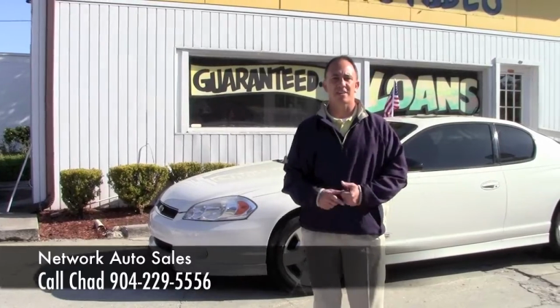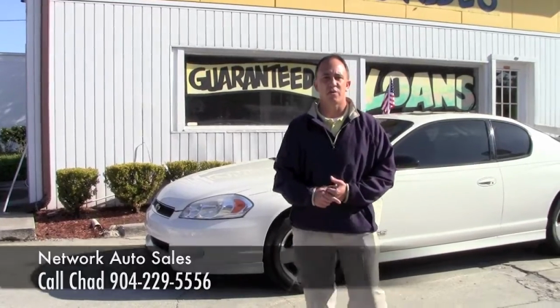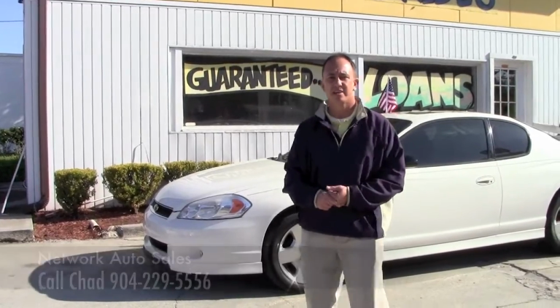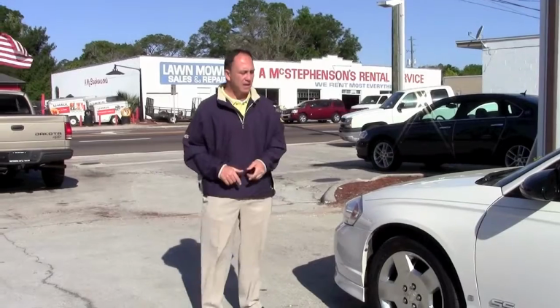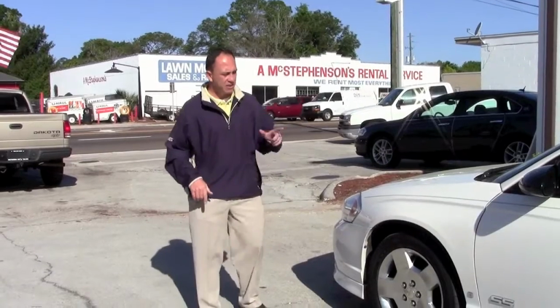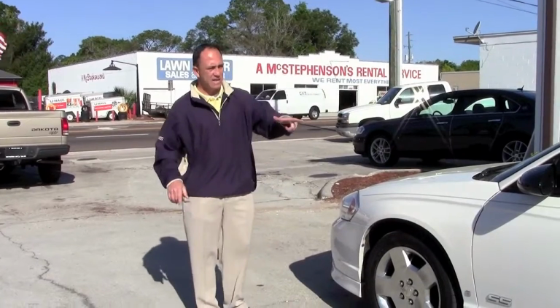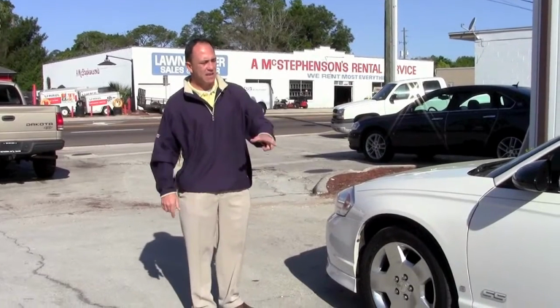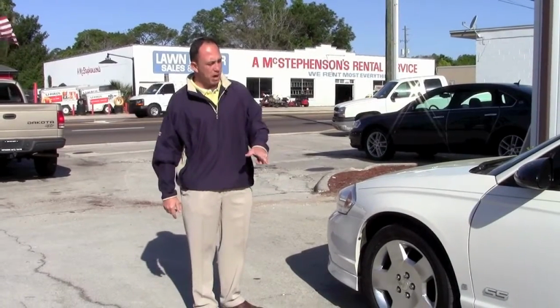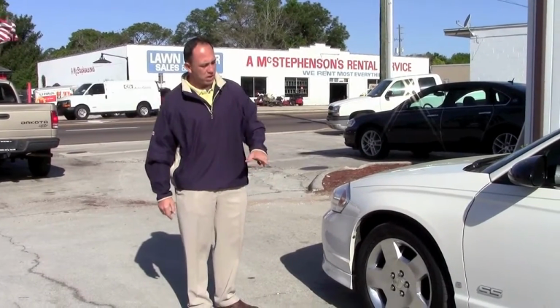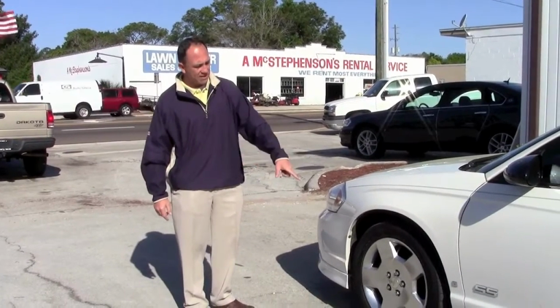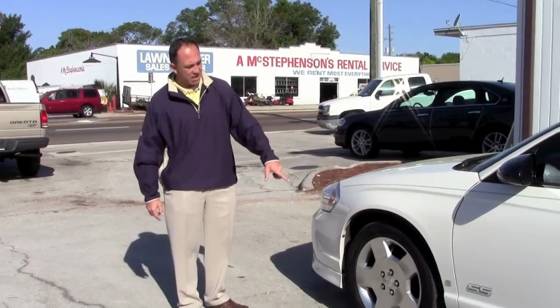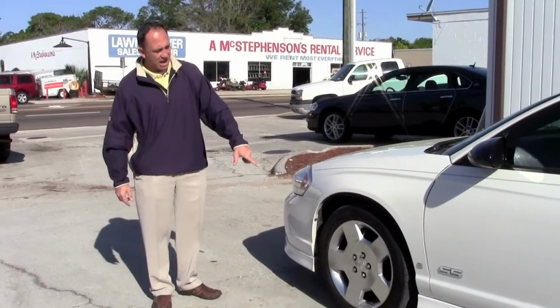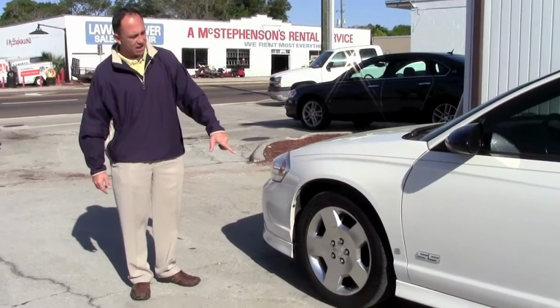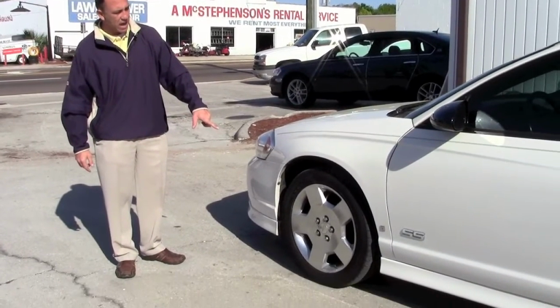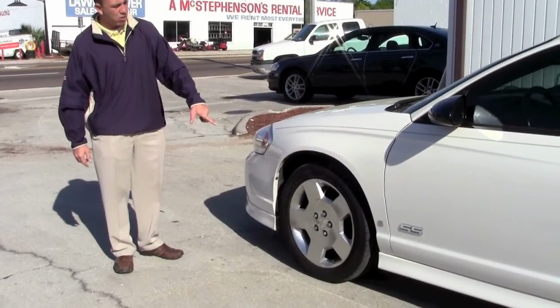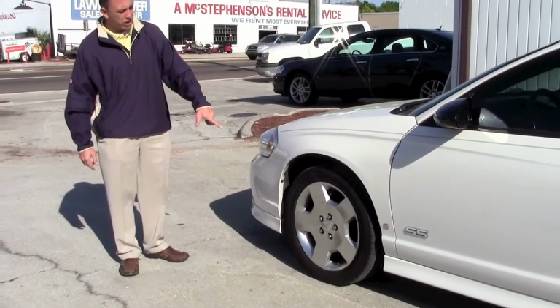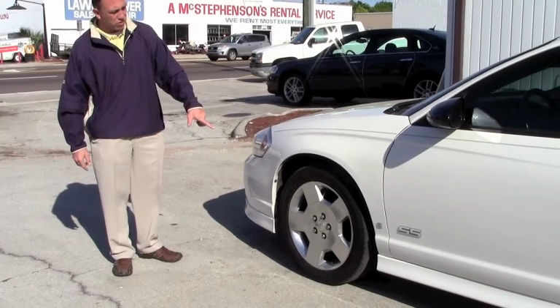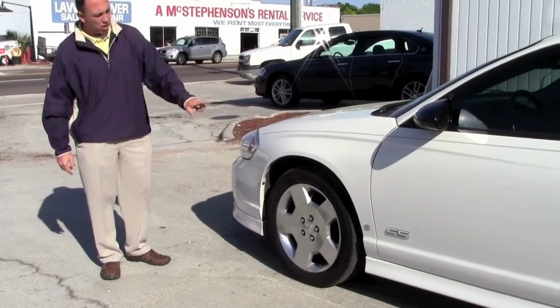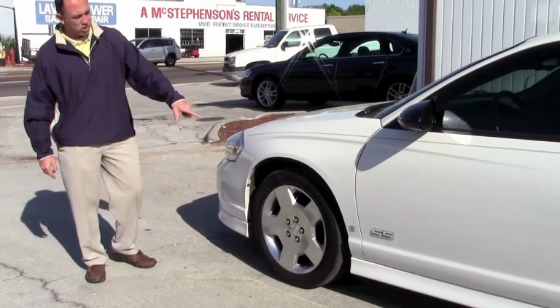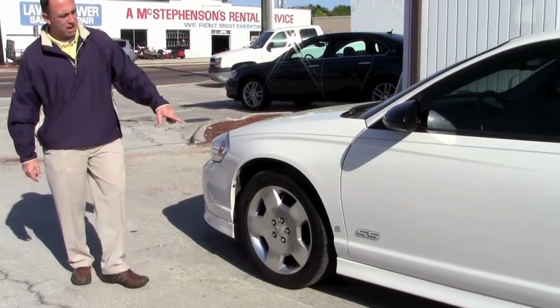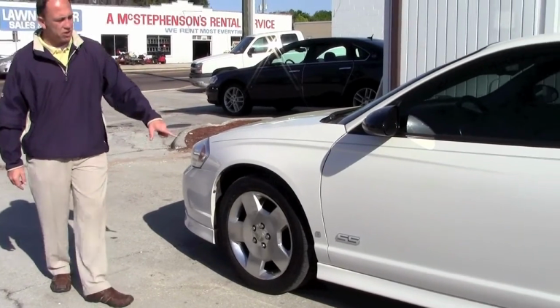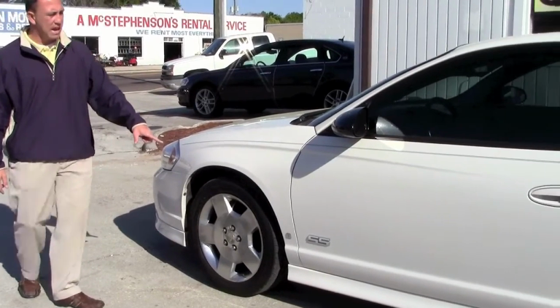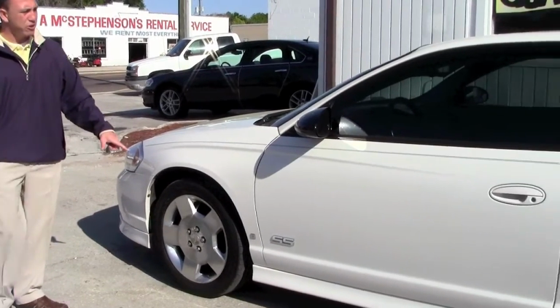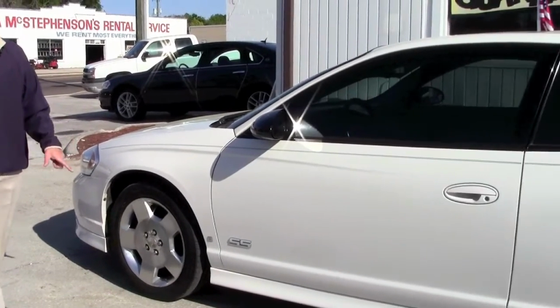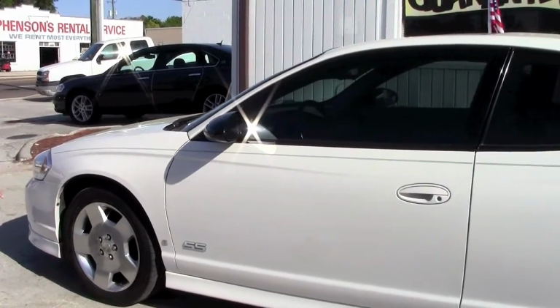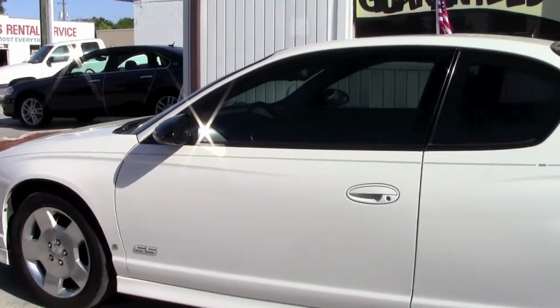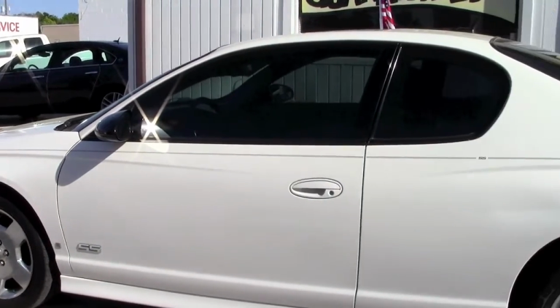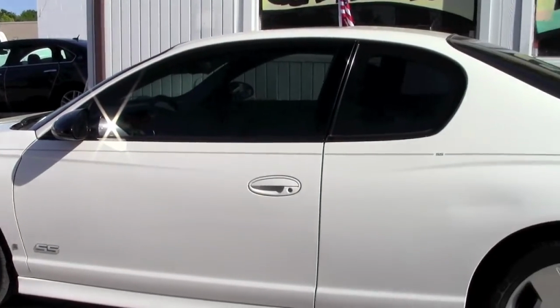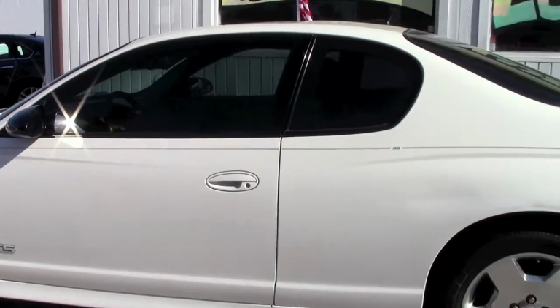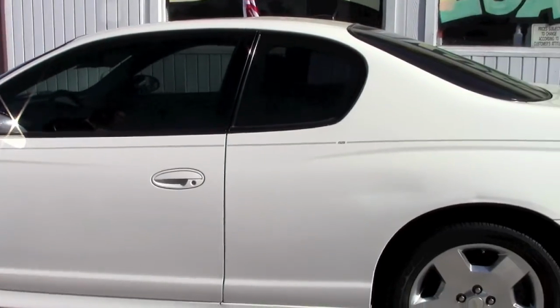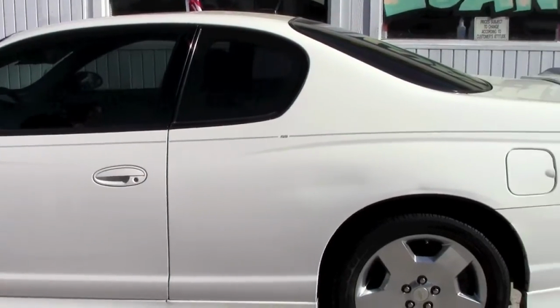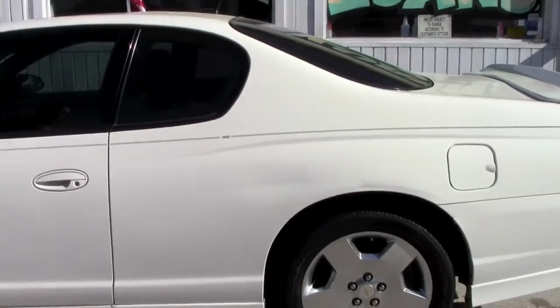This thing's loaded. Like I said, this is the SS model. It's got the SS Adler wheels along with a good set of Michelin tires. Two door car. Very quick.